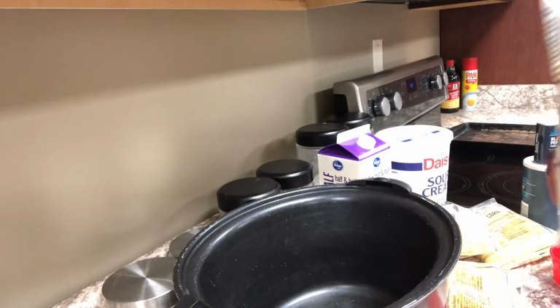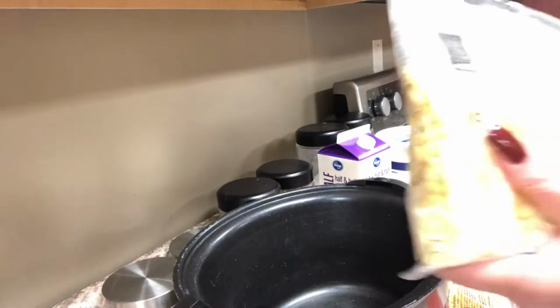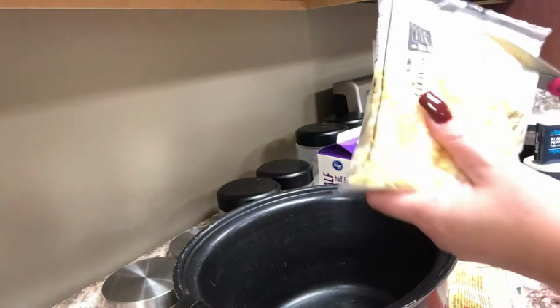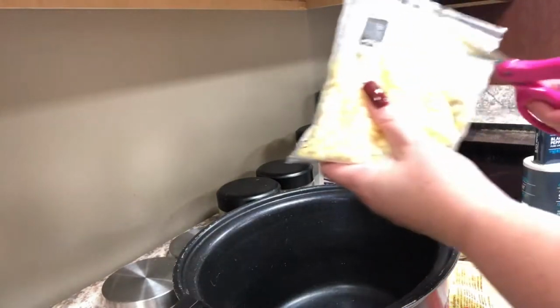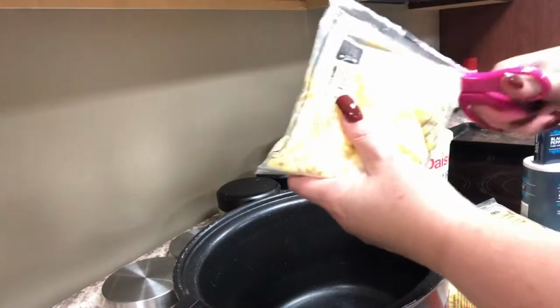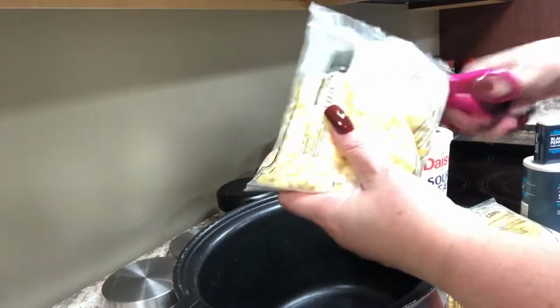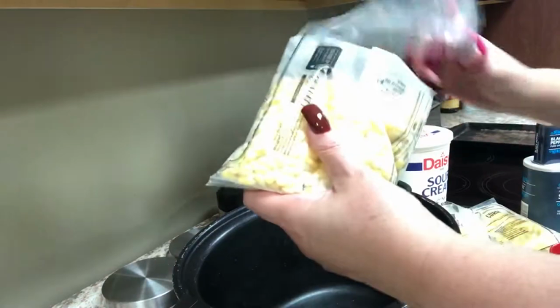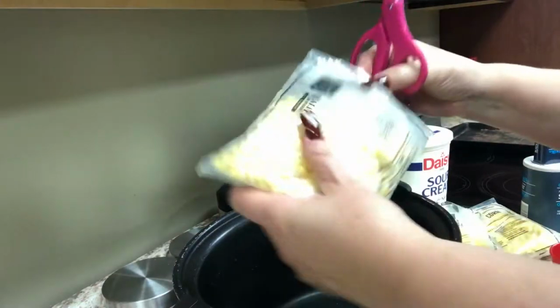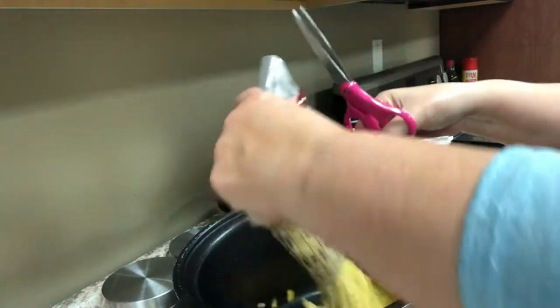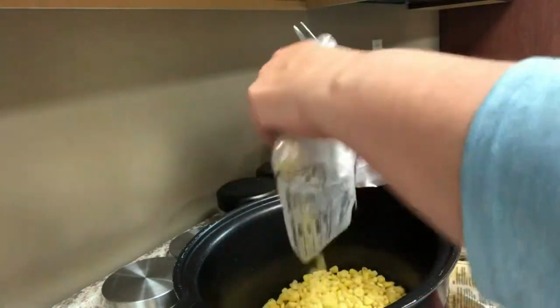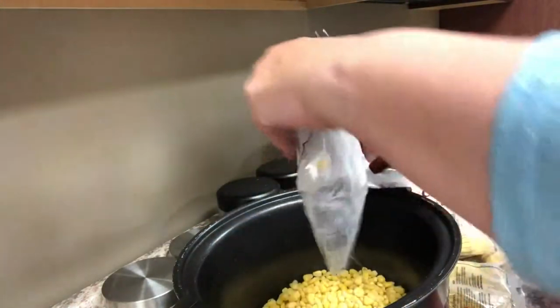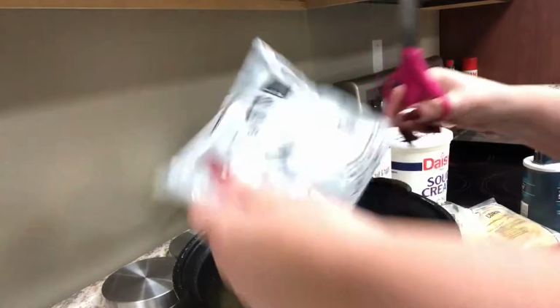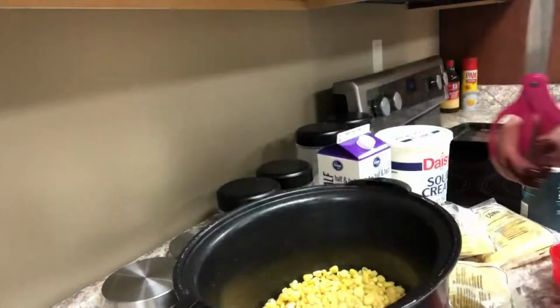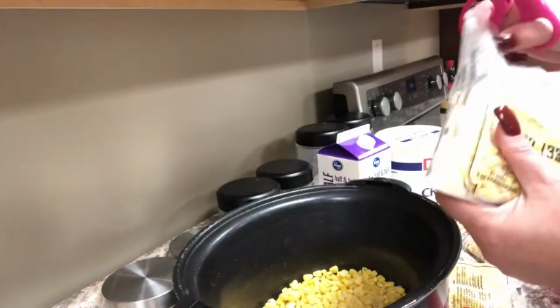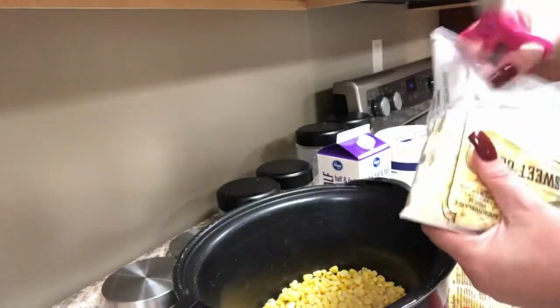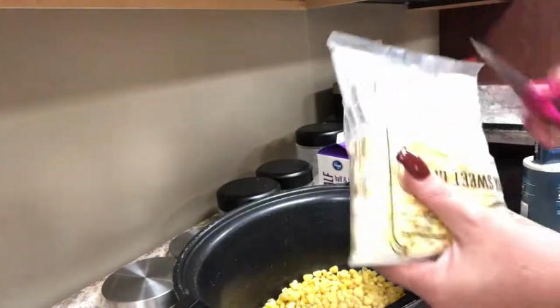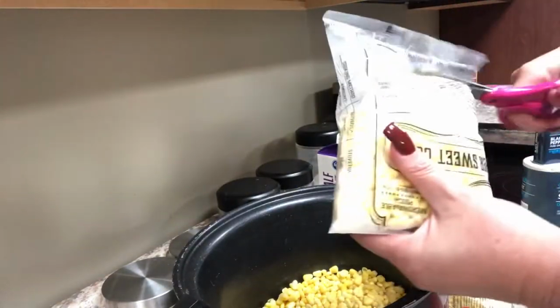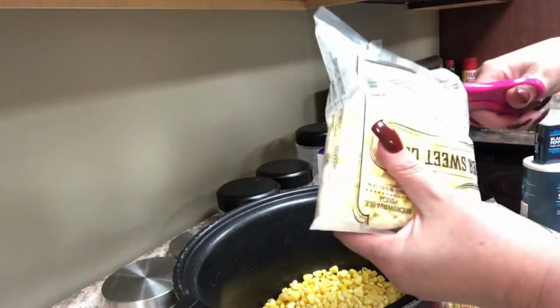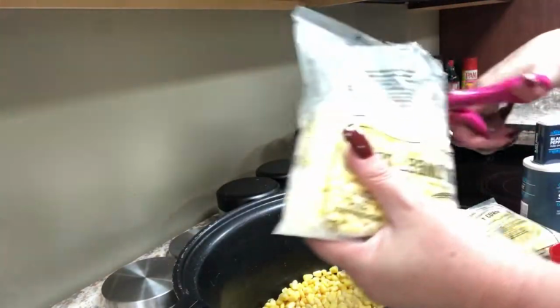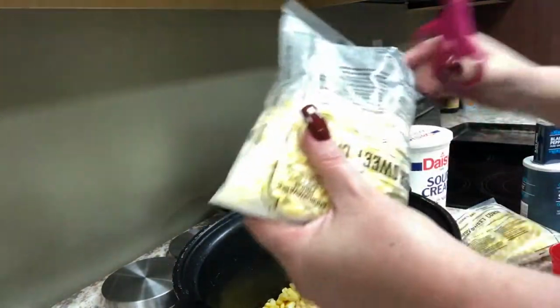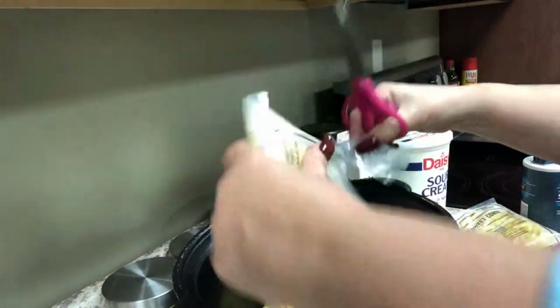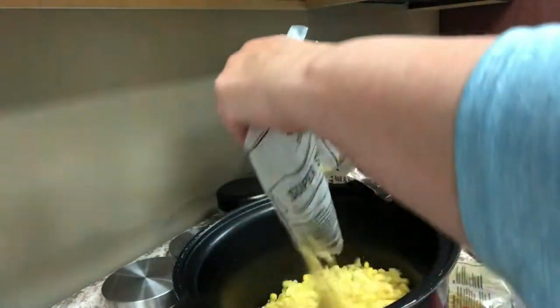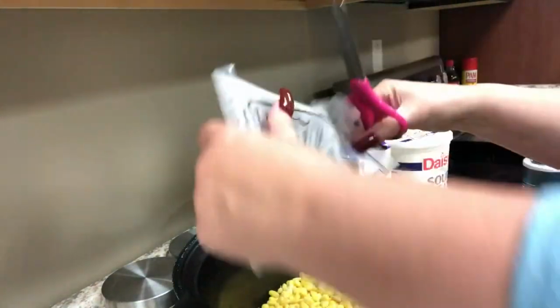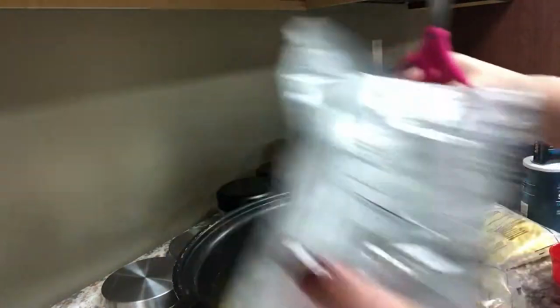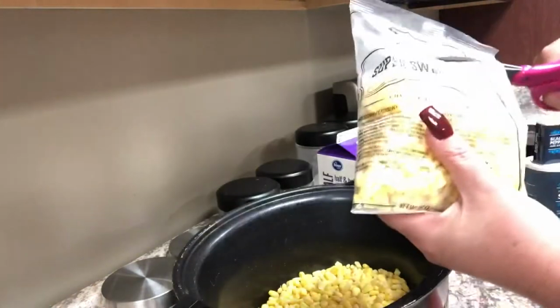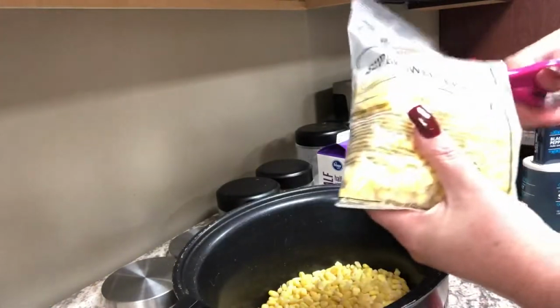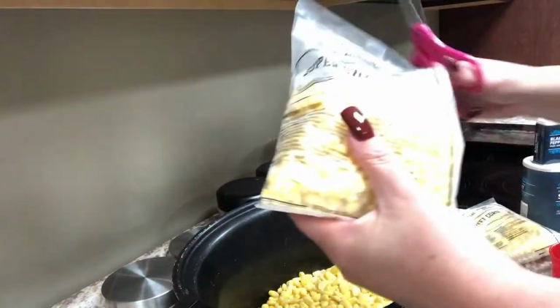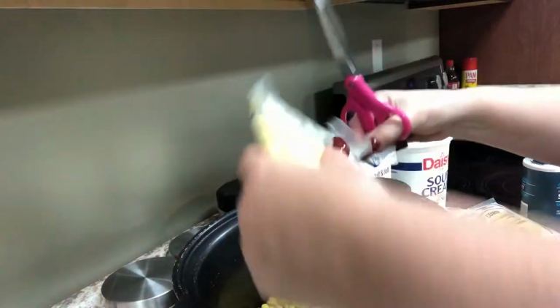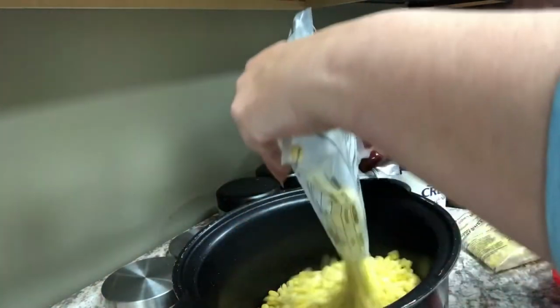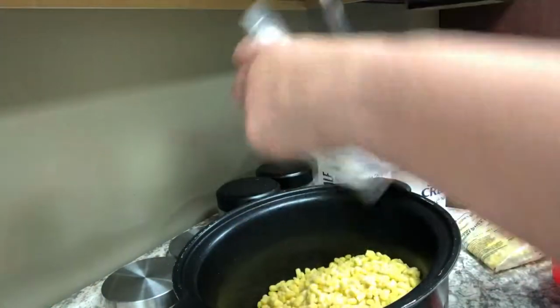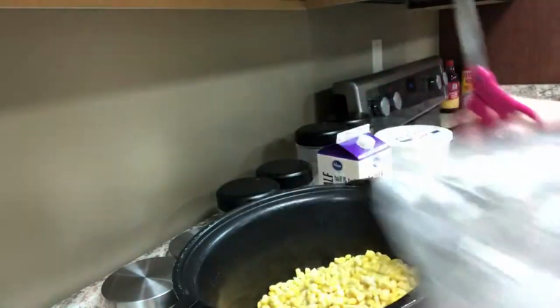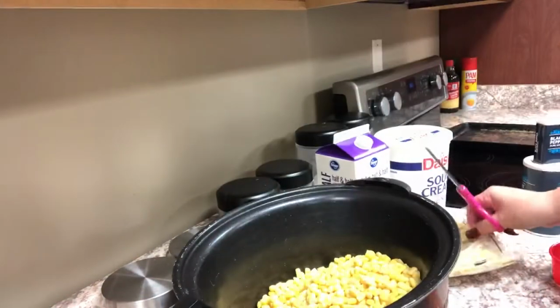To a large crock pot I'm going to add four bags that are 12 ounces each of frozen corn. You do not want to use canned corn in this — if you use canned corn it will be runny even if you drain it.